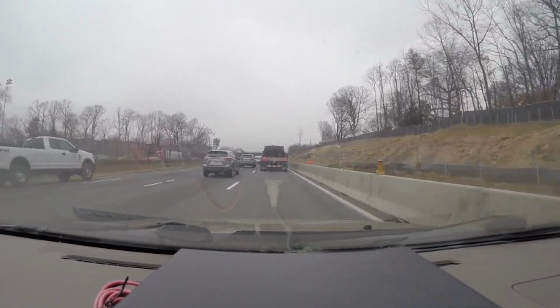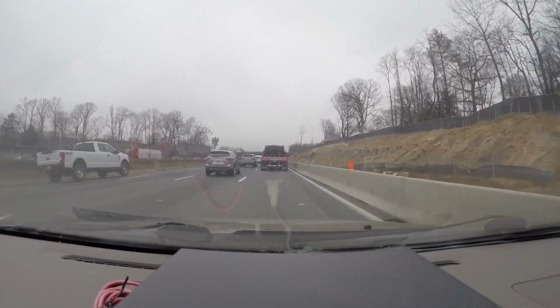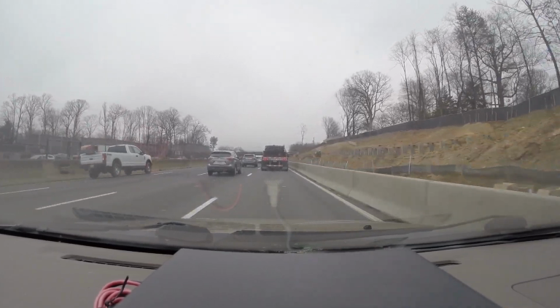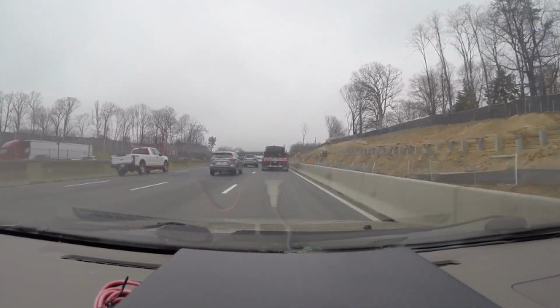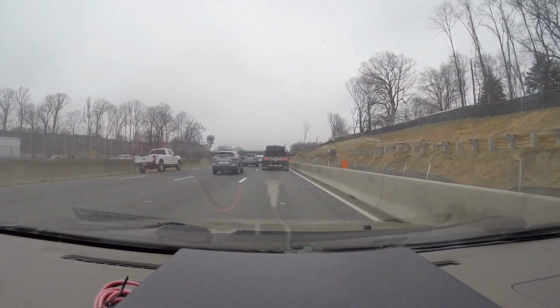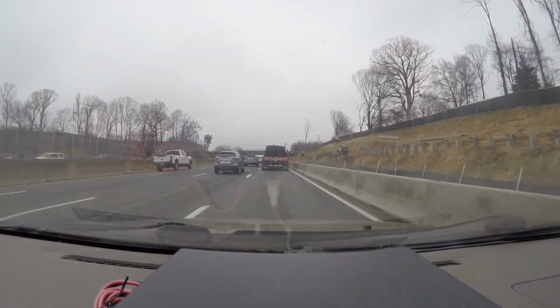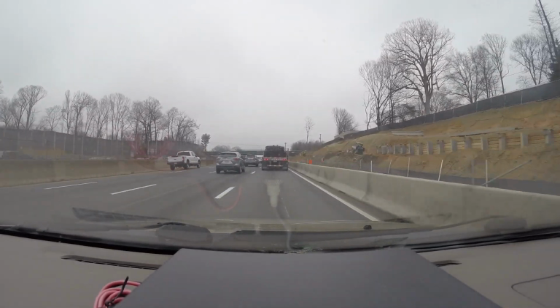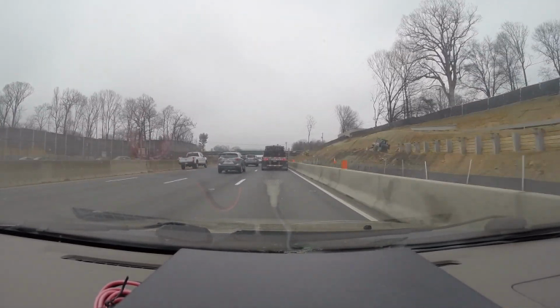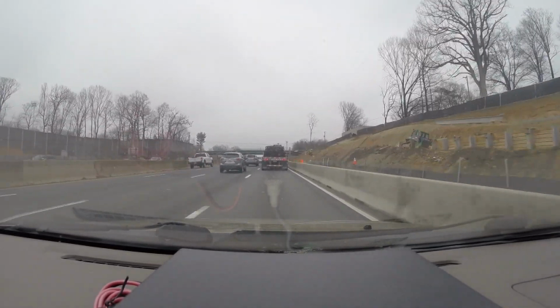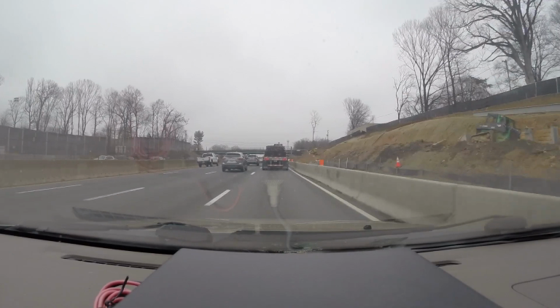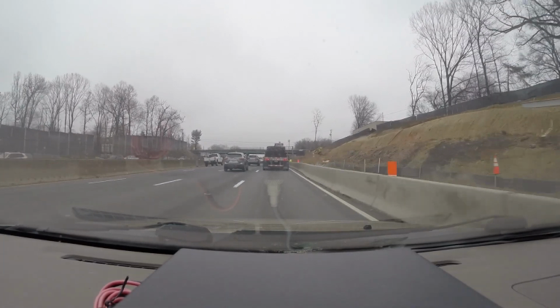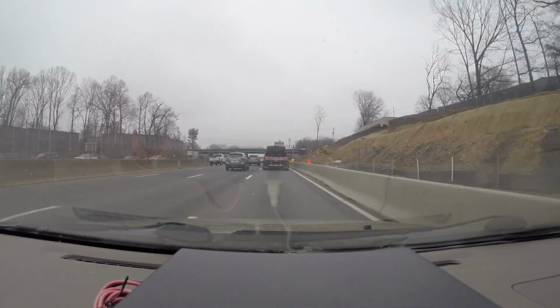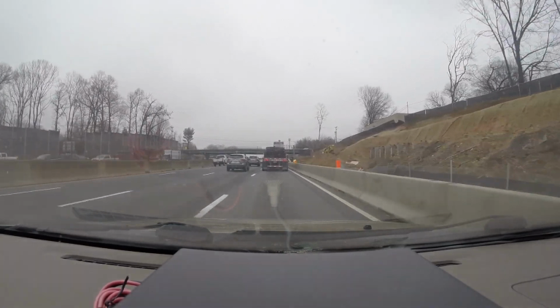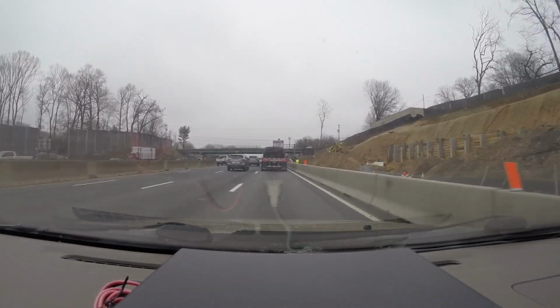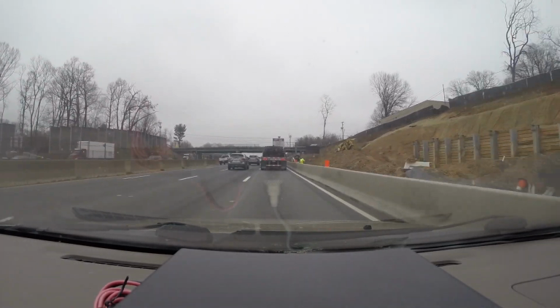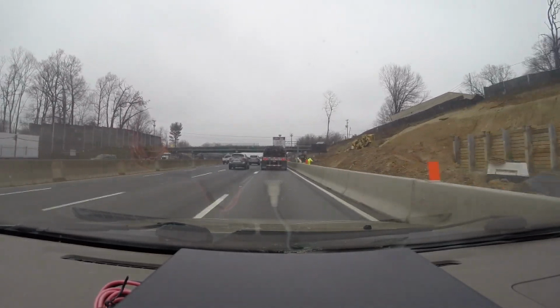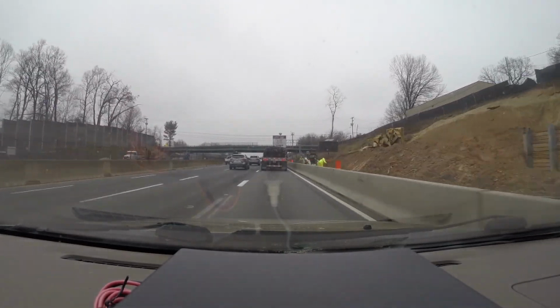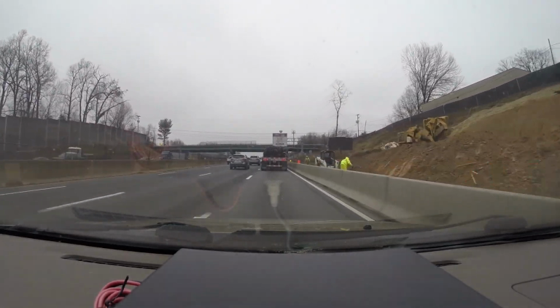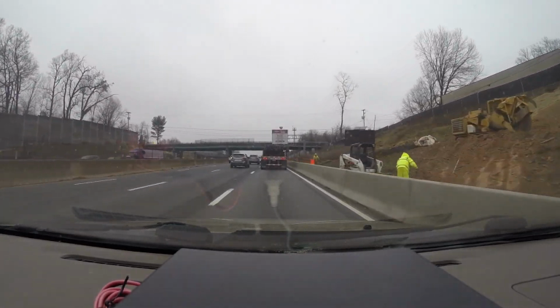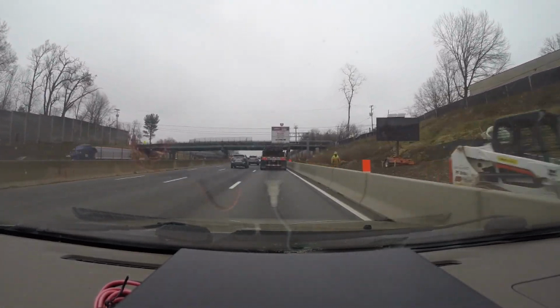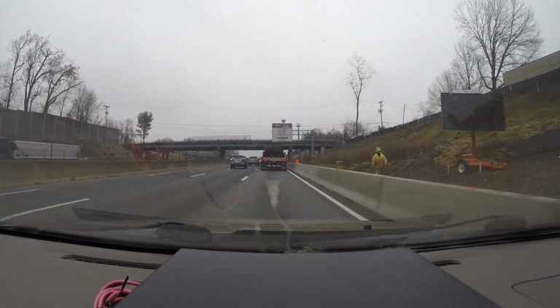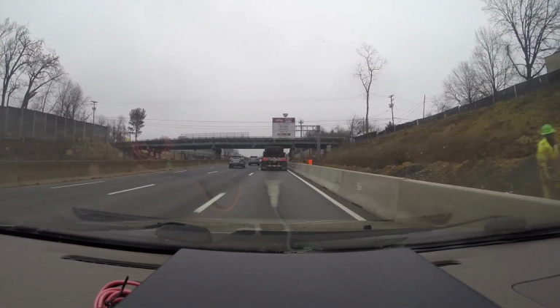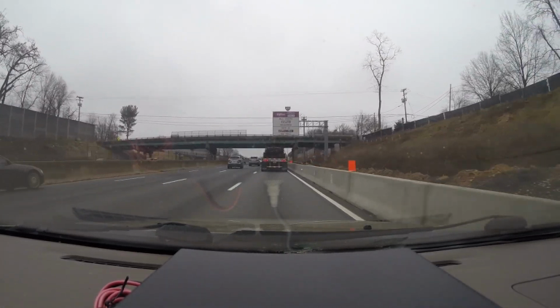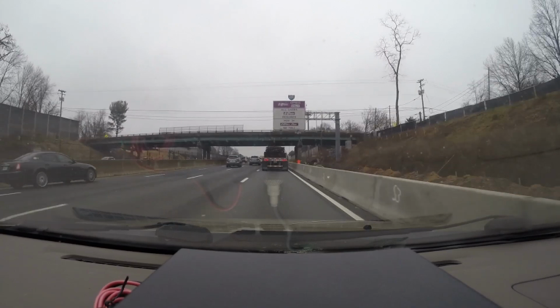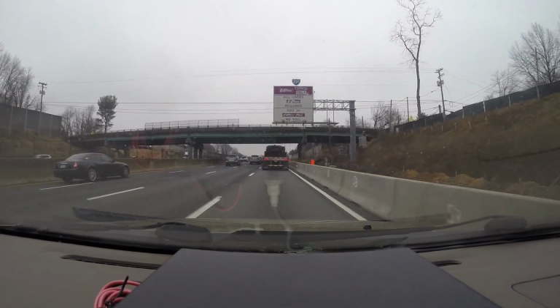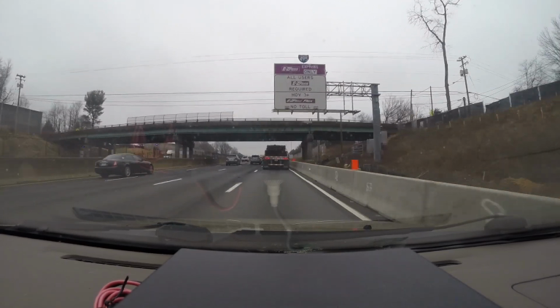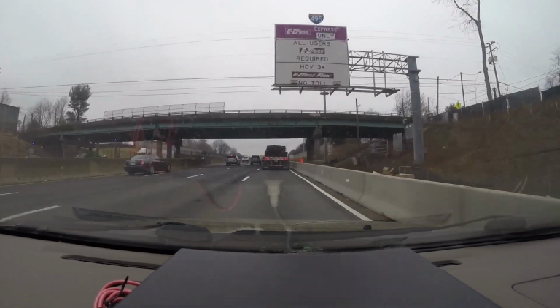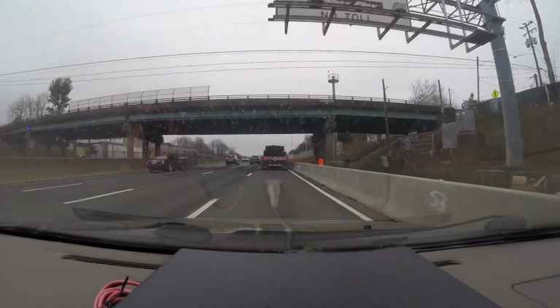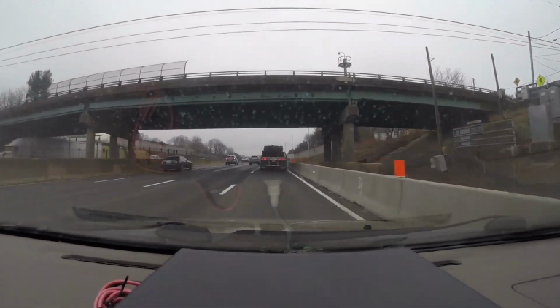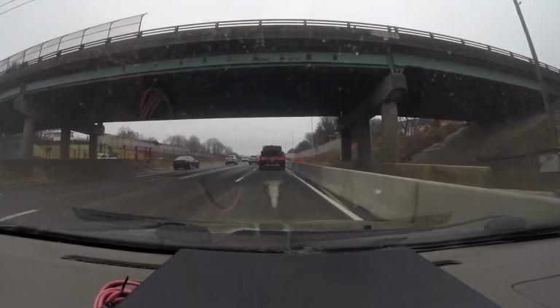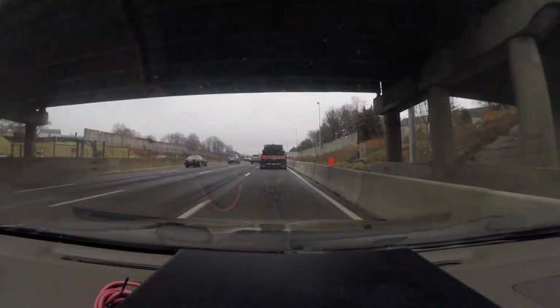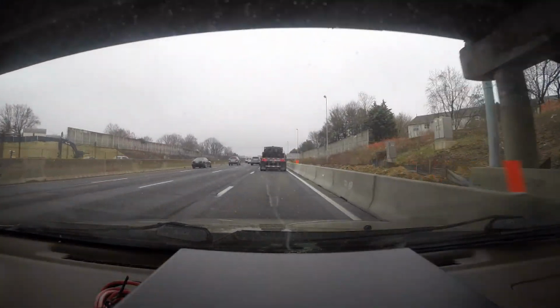You can see some retaining wall work here on the right. Not sure if this bridge is getting replaced or not, but I think it is going to be.